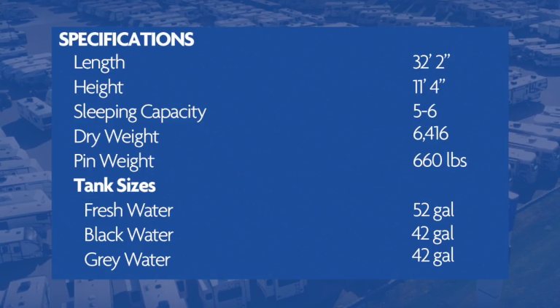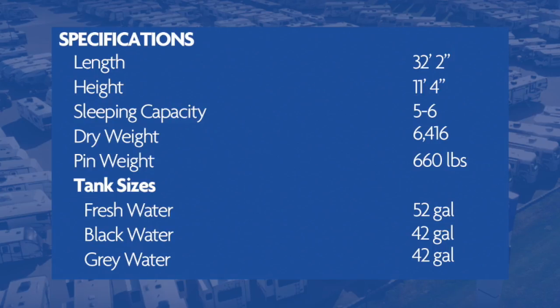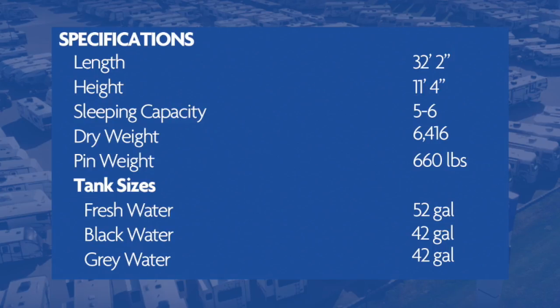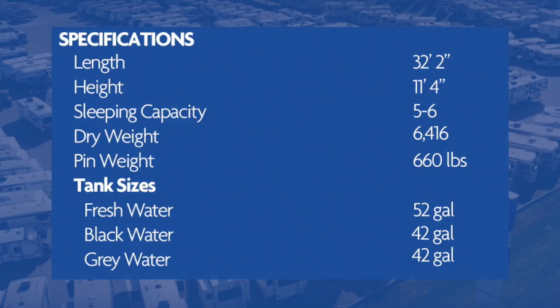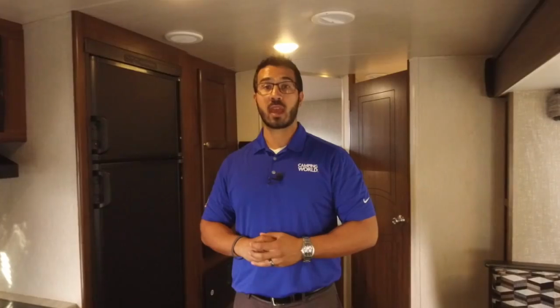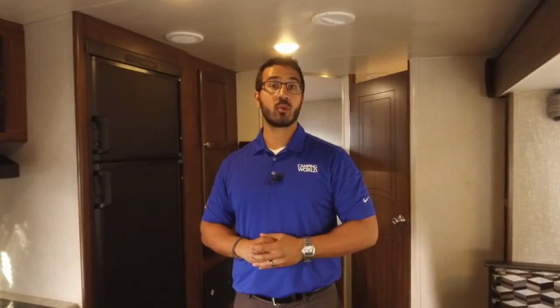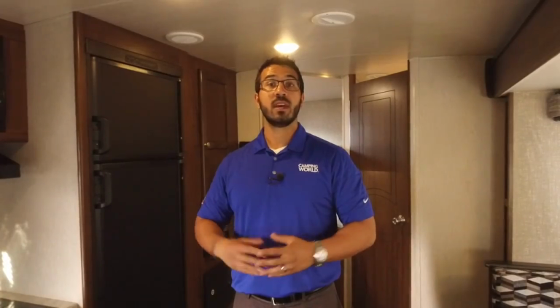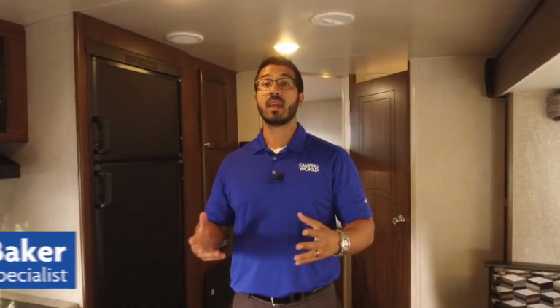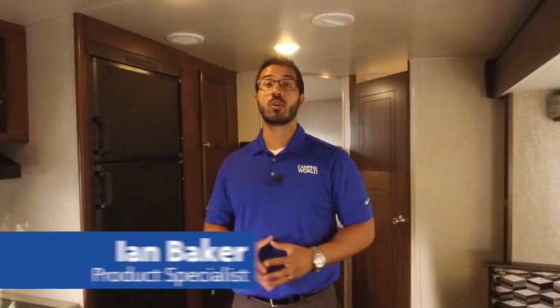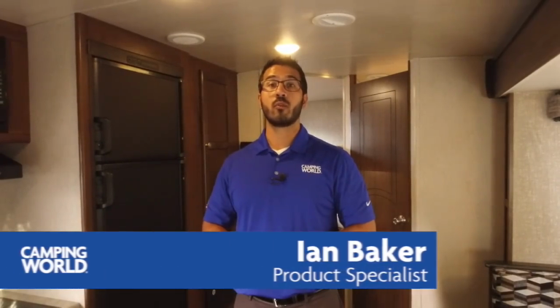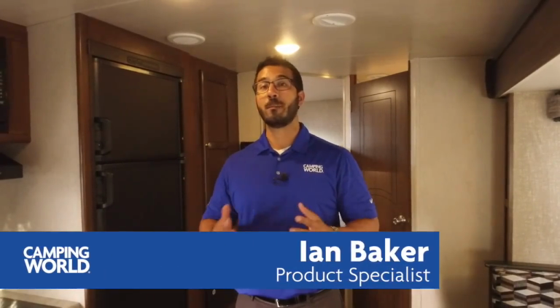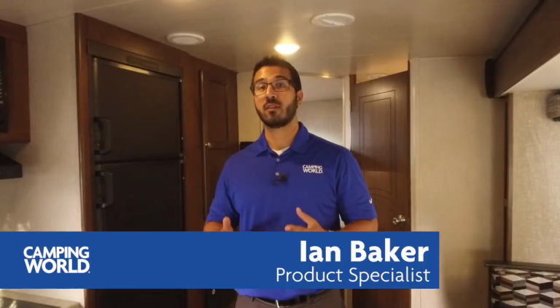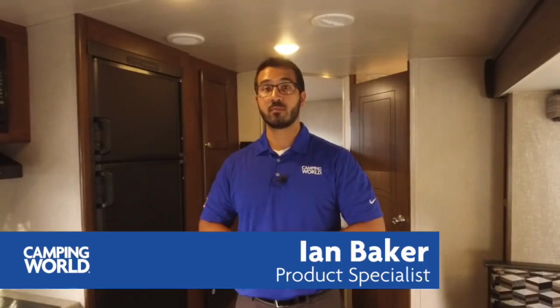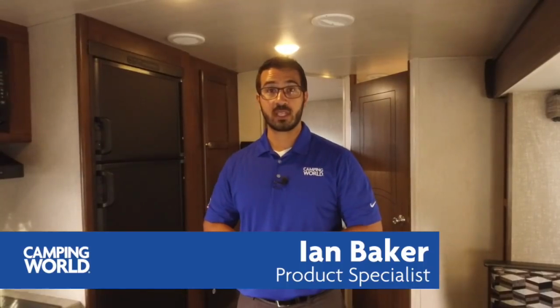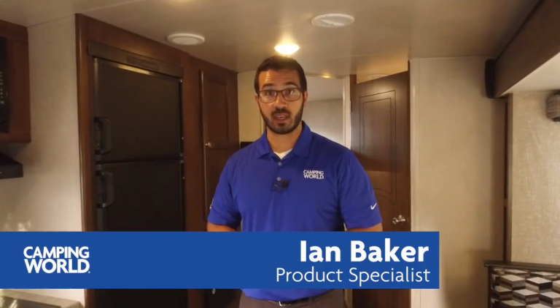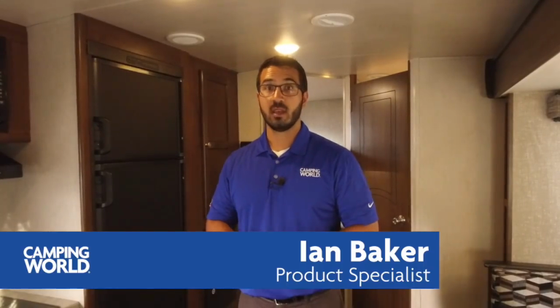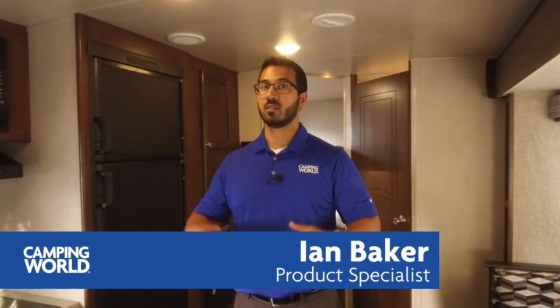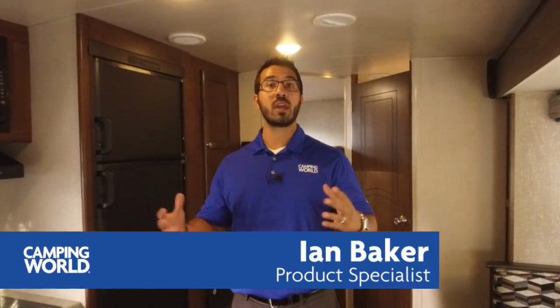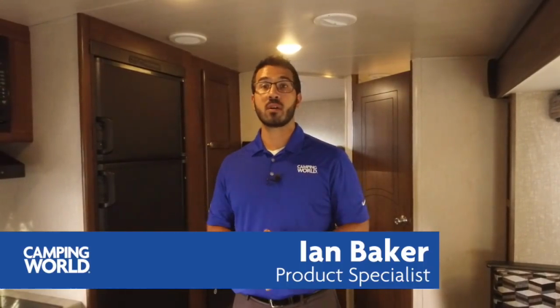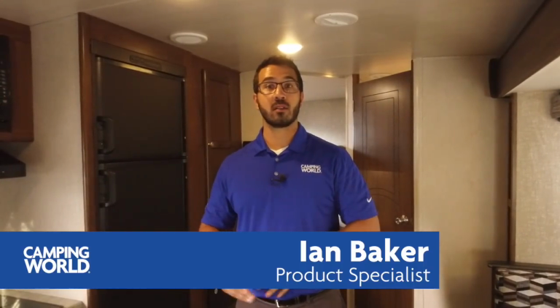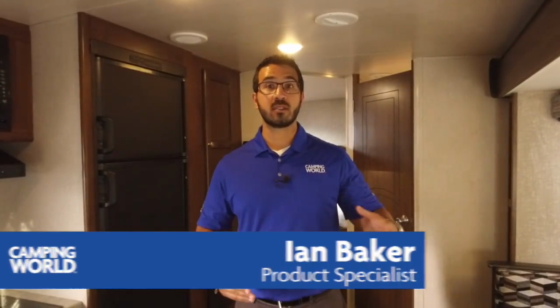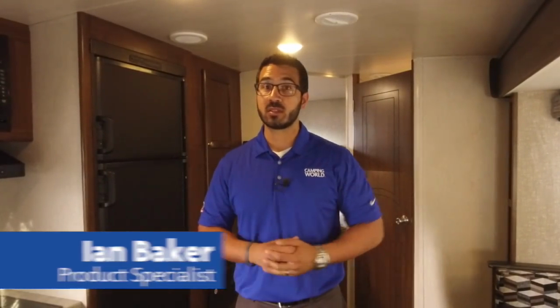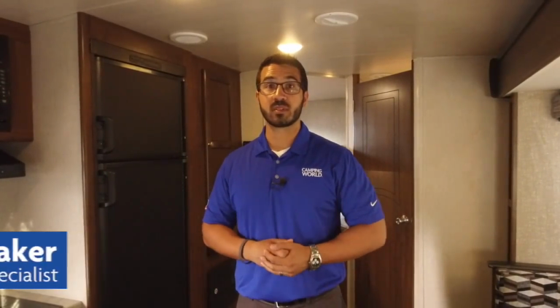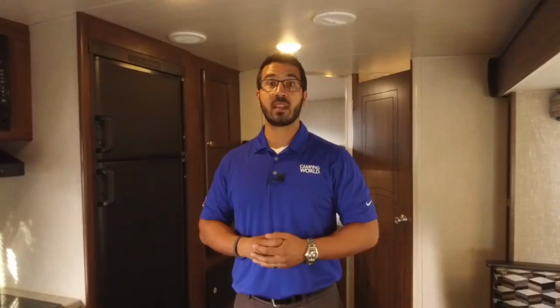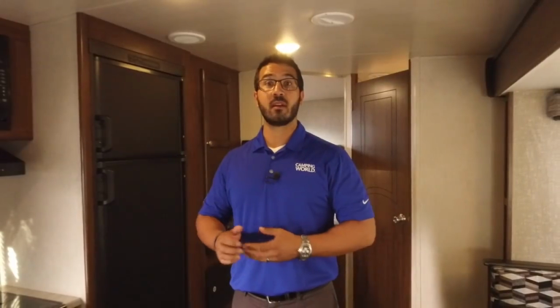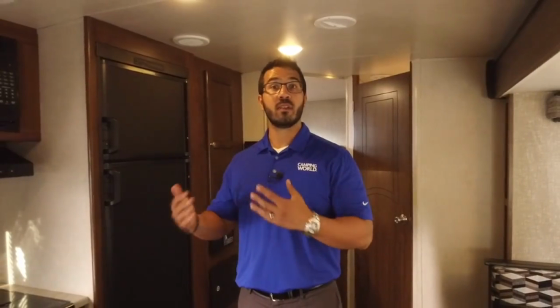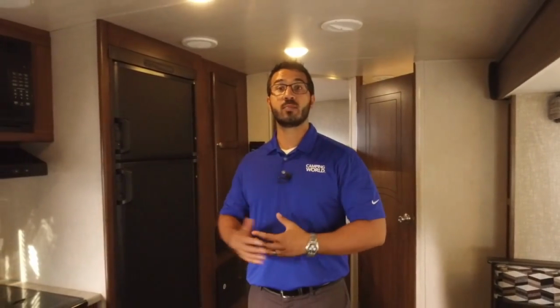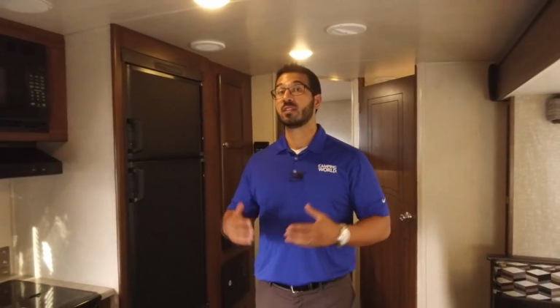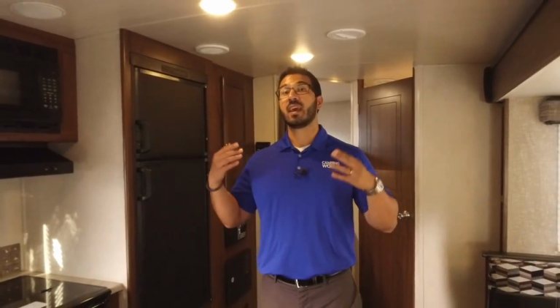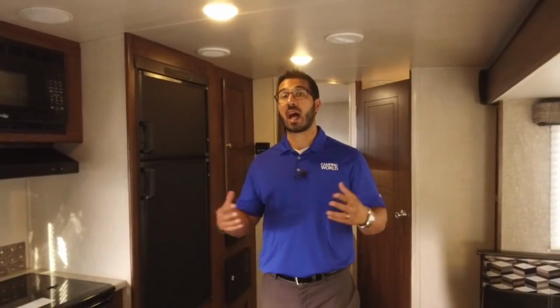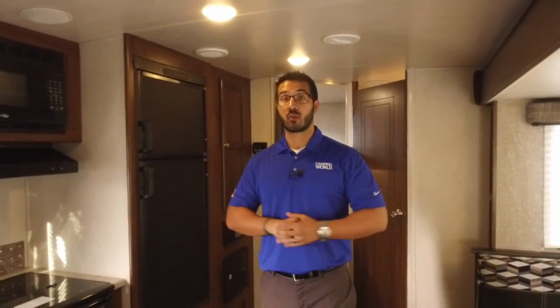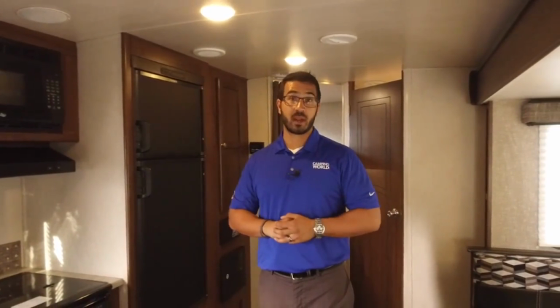Hi folks, I'm Ian Baker with Camping World, and today we're going to go over the Mallard M26. This is a great bunk model with a nice big super slide, very spacious, and a lot of great amenities.